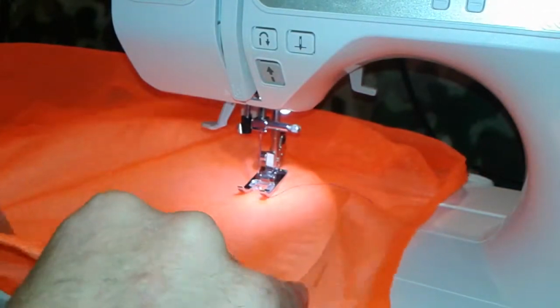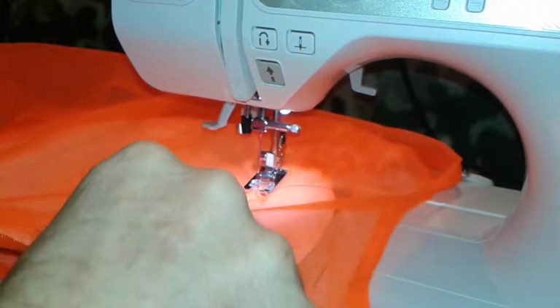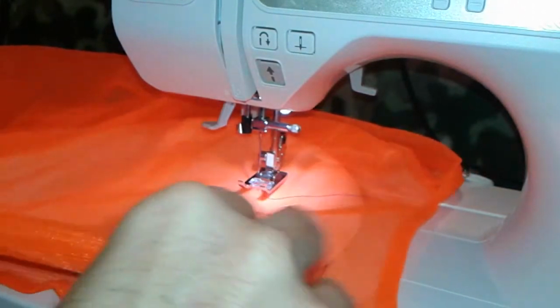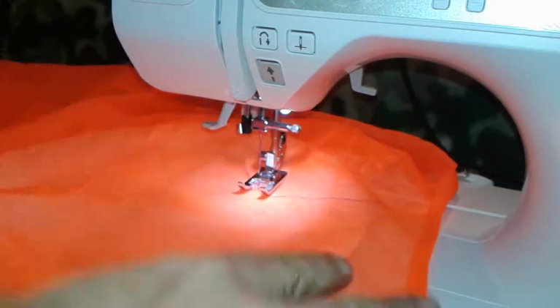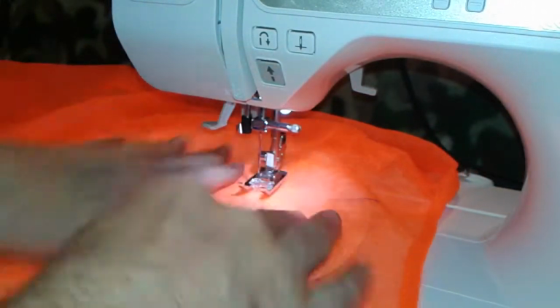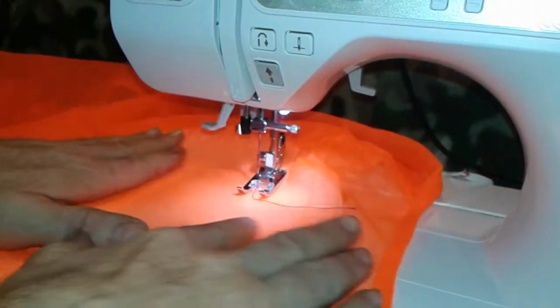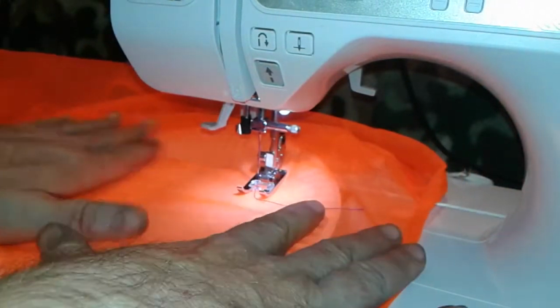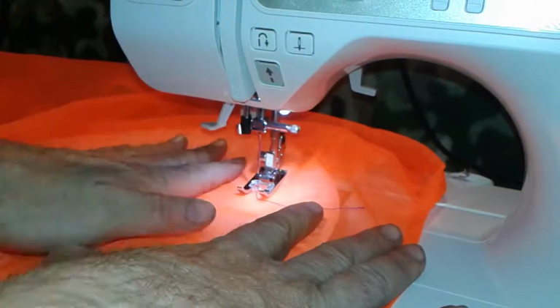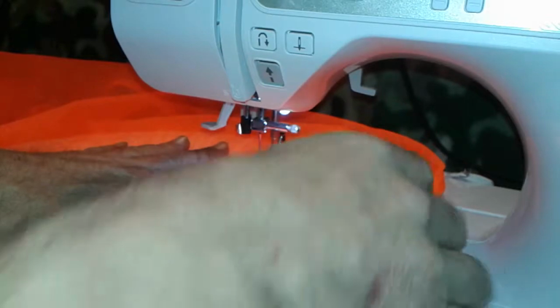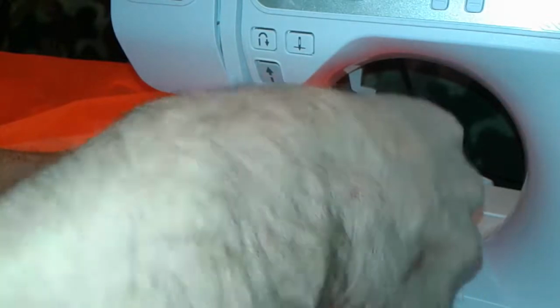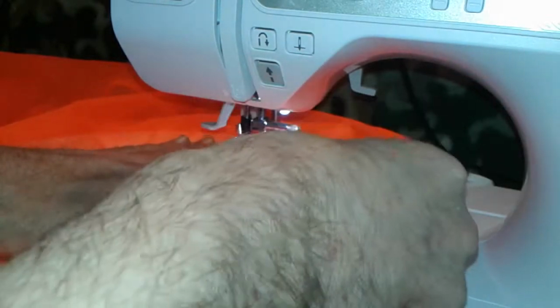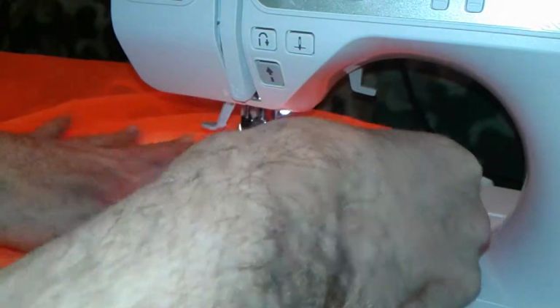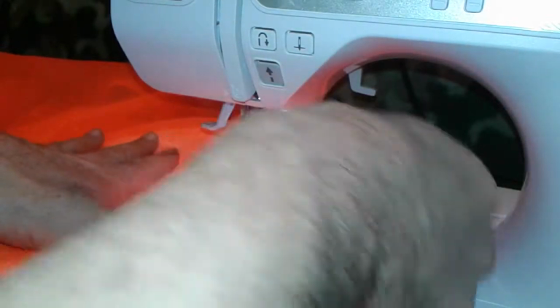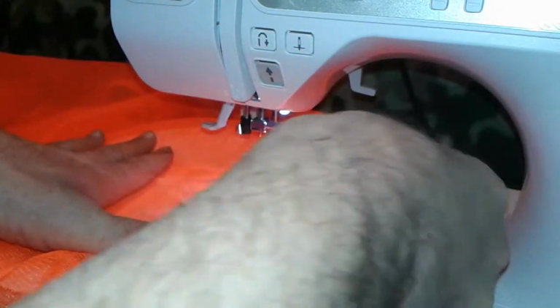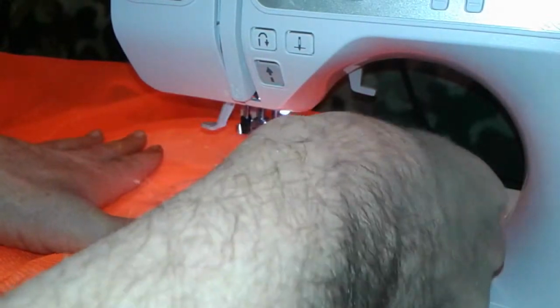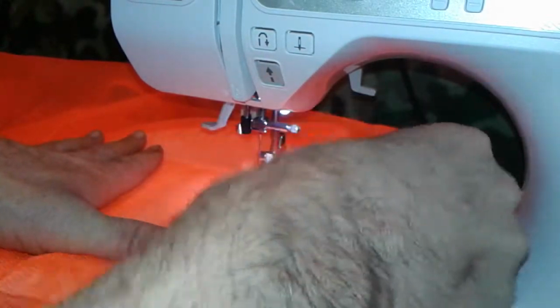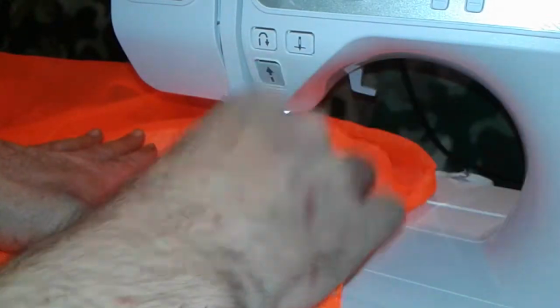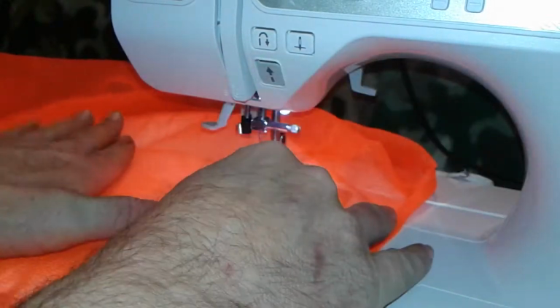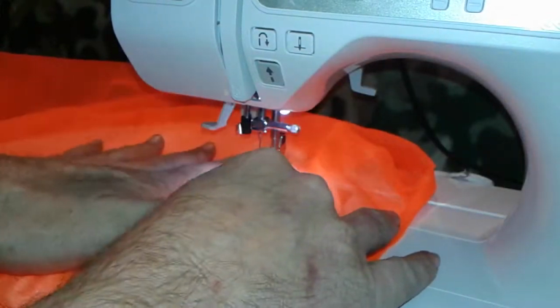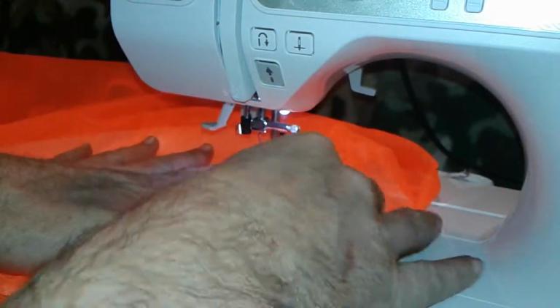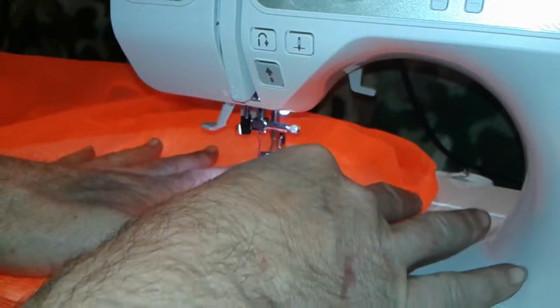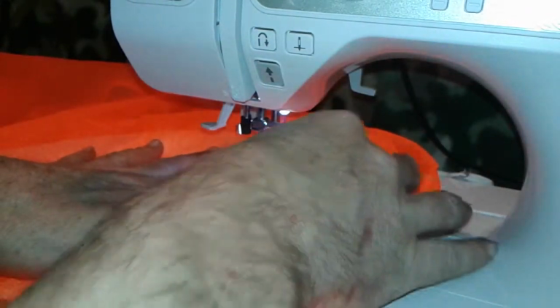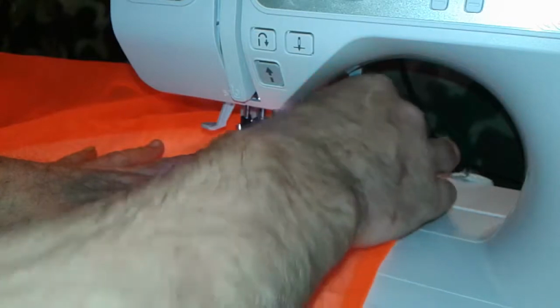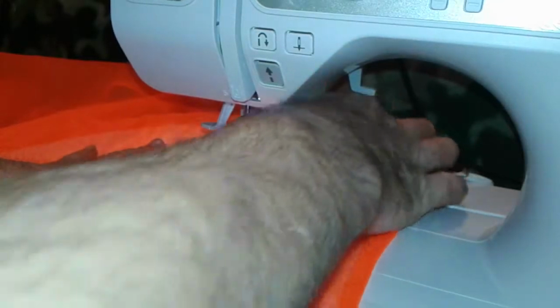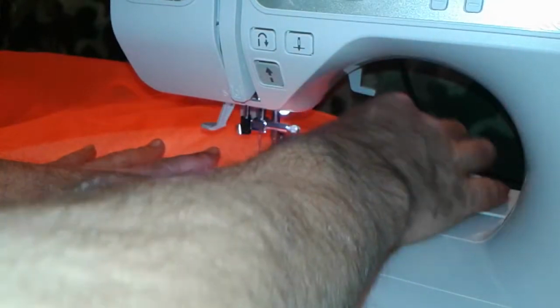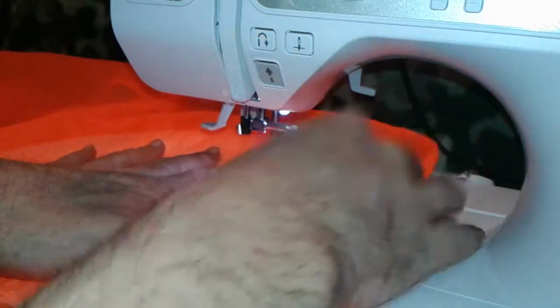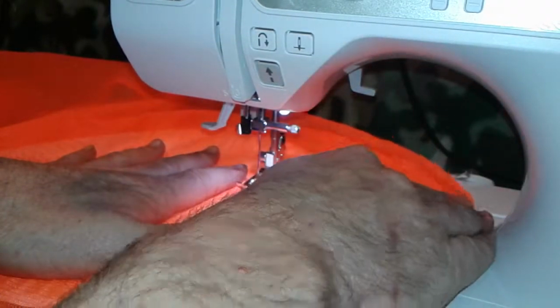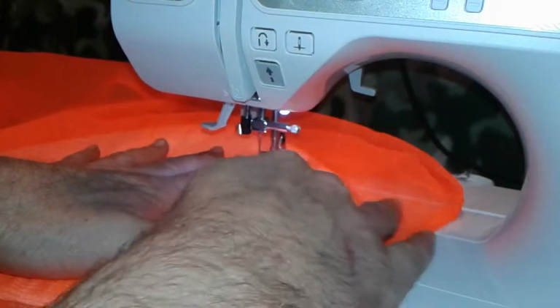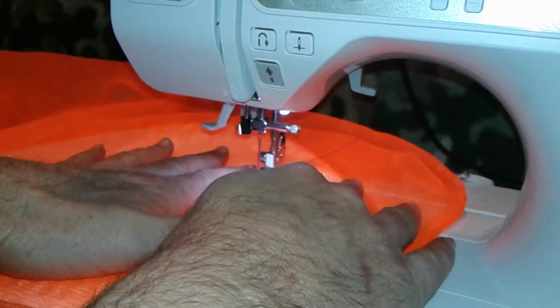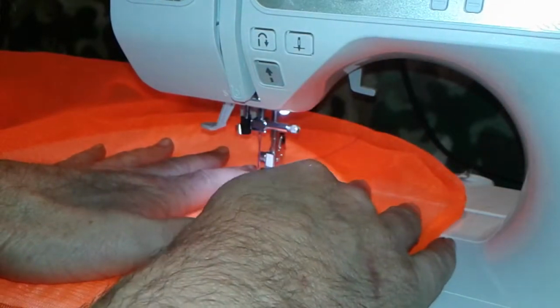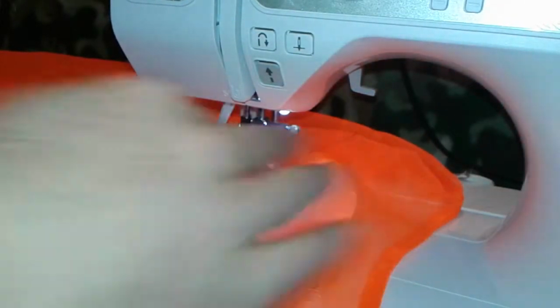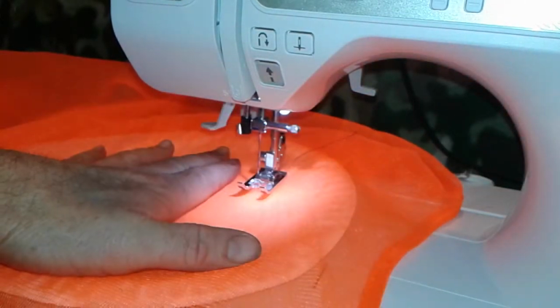Hopefully I've got it centered enough. I'm just eyeballing all this stuff because this fabric didn't cost very much and it's been laying around, so I'm just using old stuff I've got.